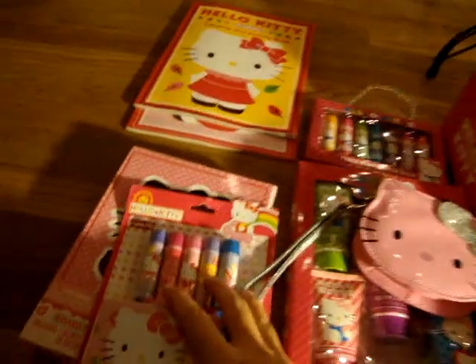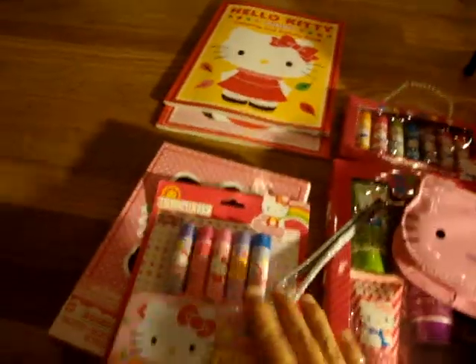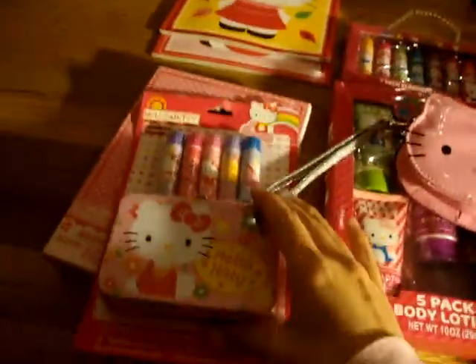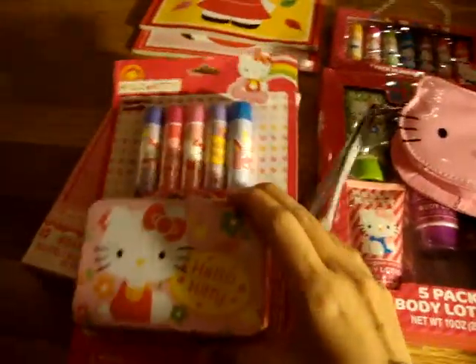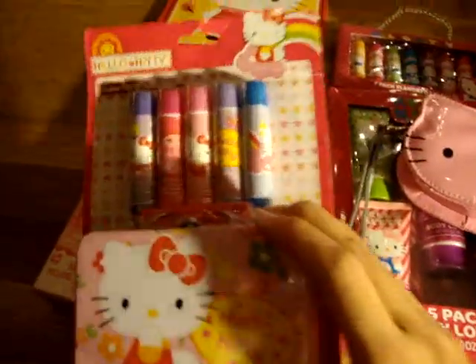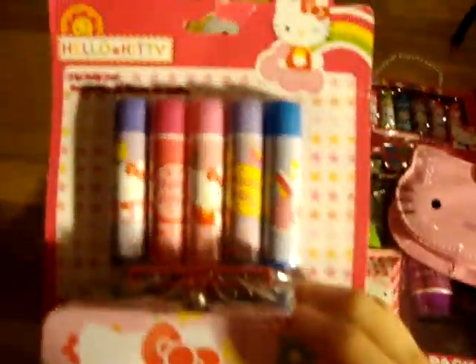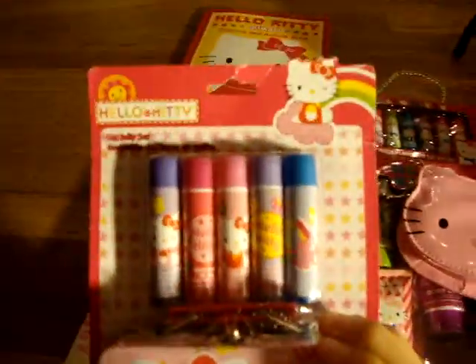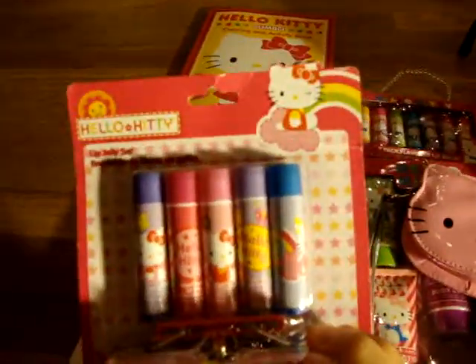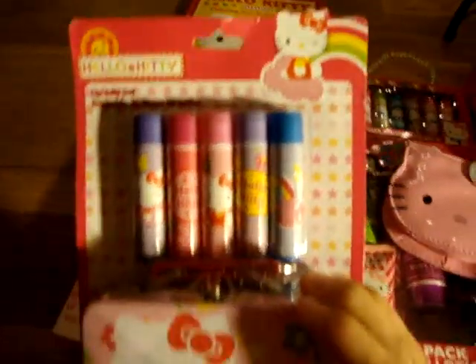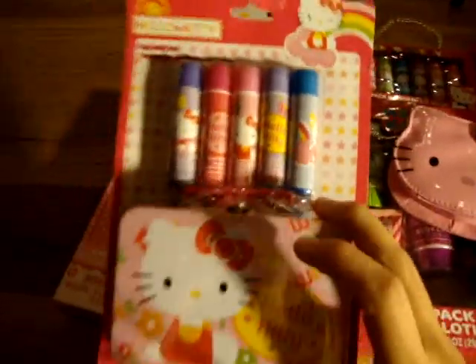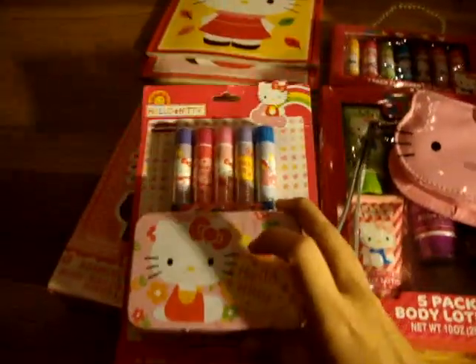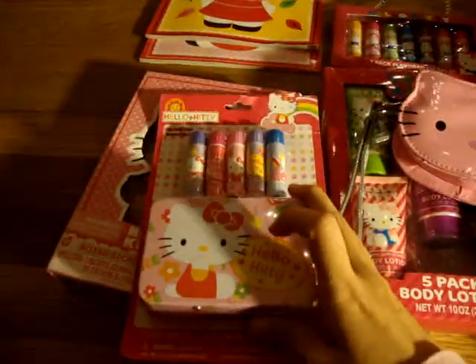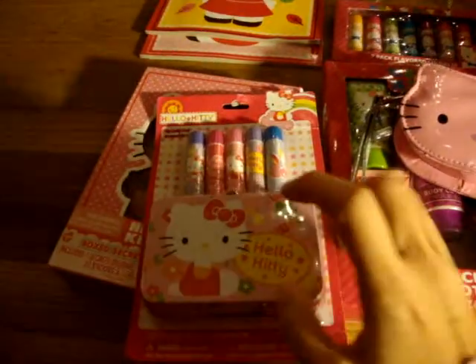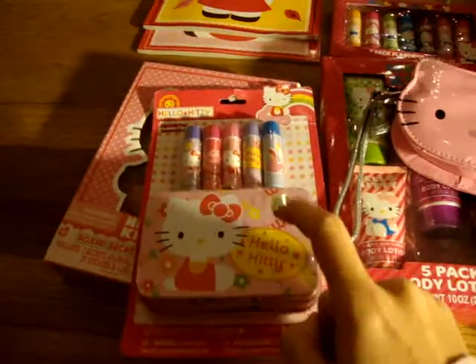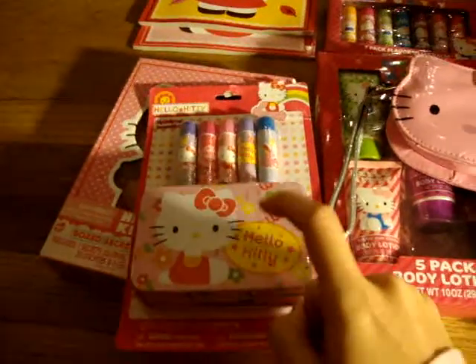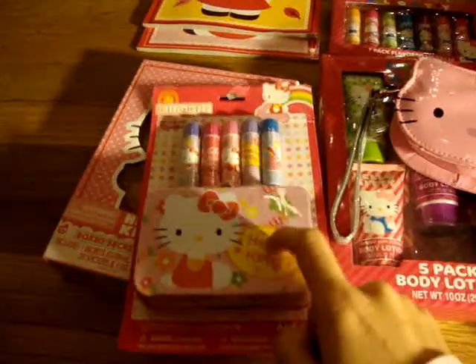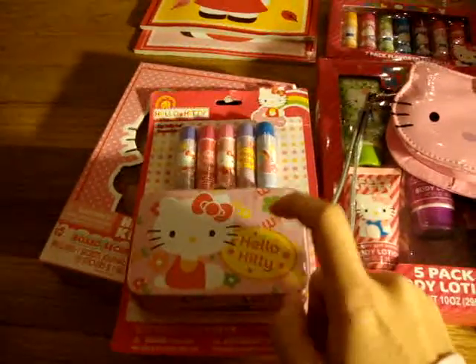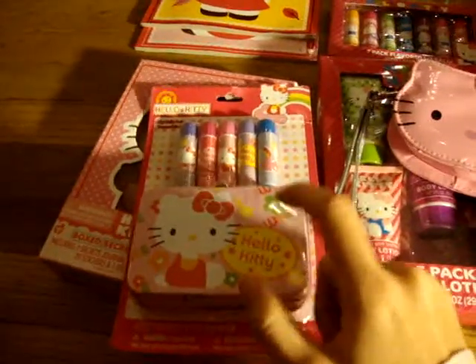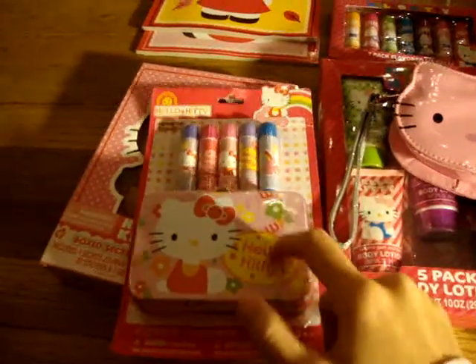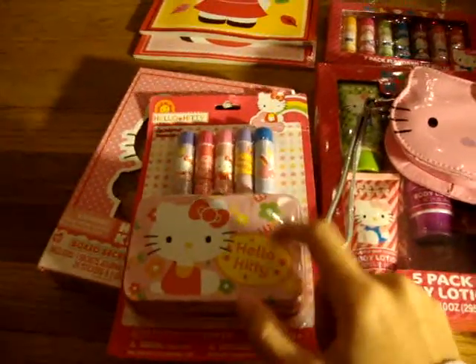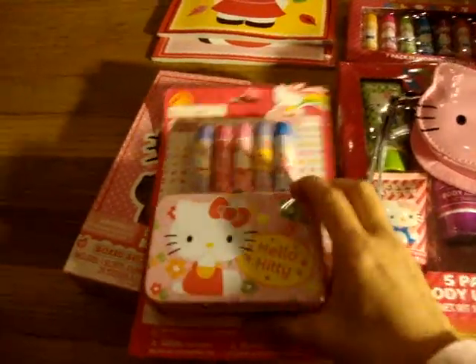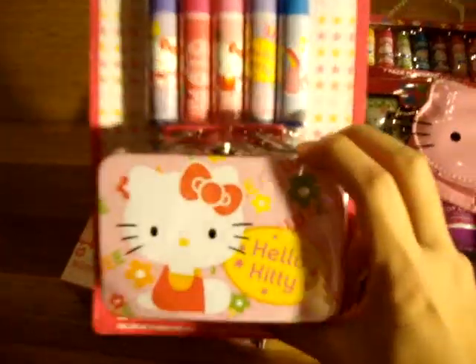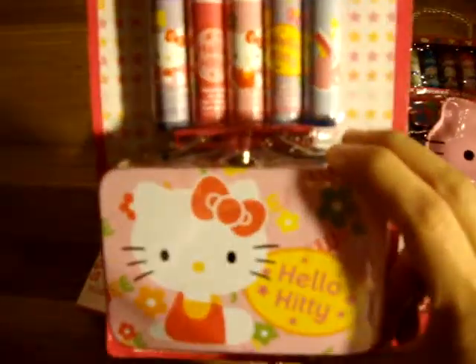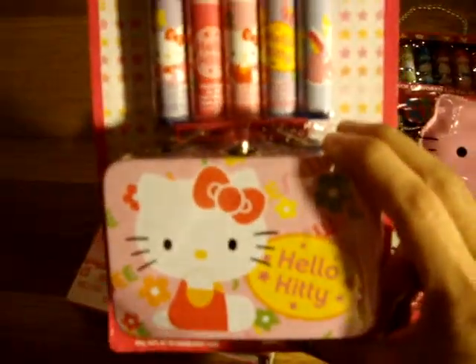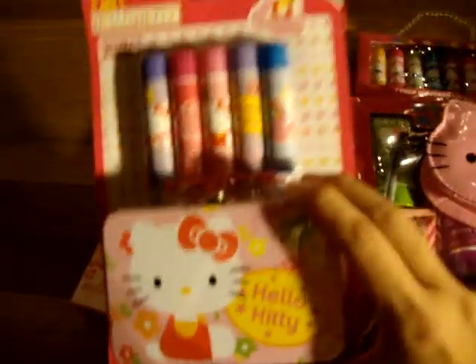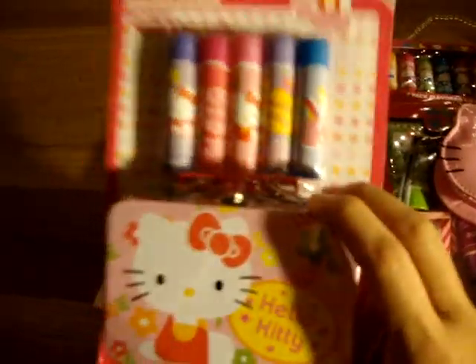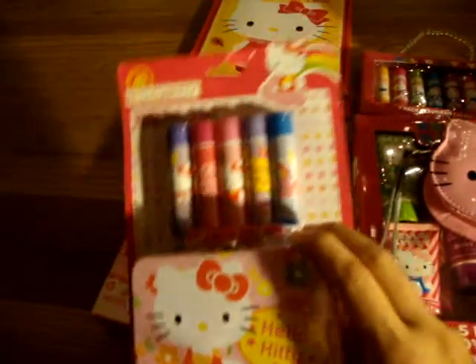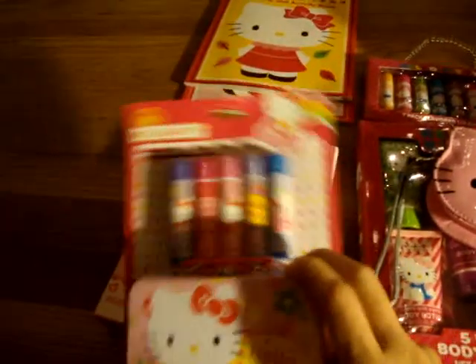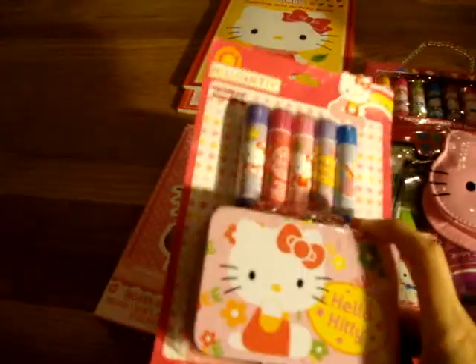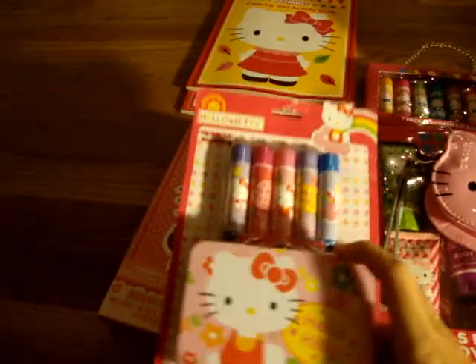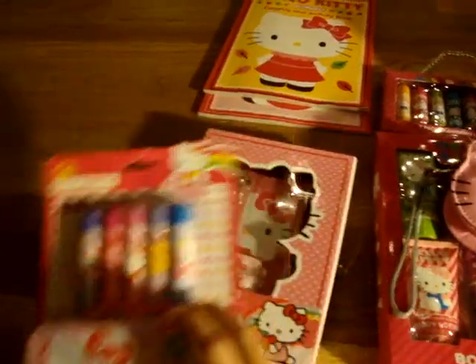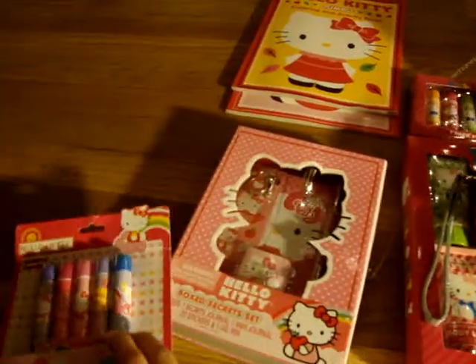Here are some Helikitty — I think they're chapstick. I bought this because I really want this box right here; this box is really cute. I bought this from GD's Discount.